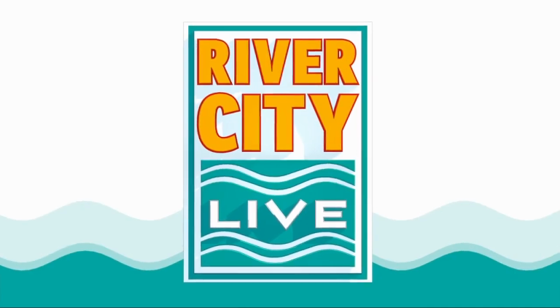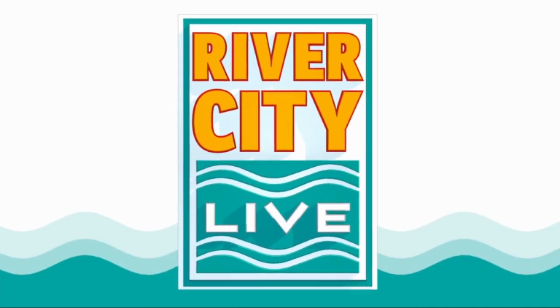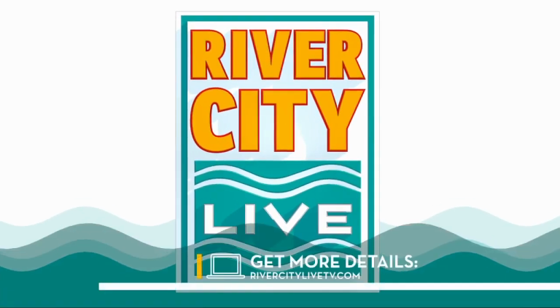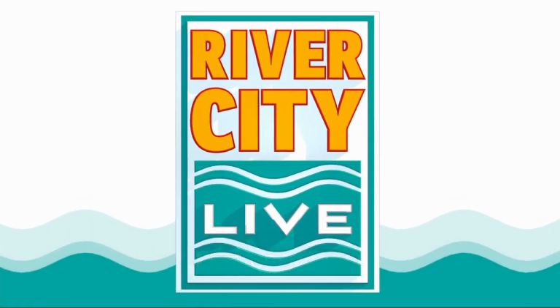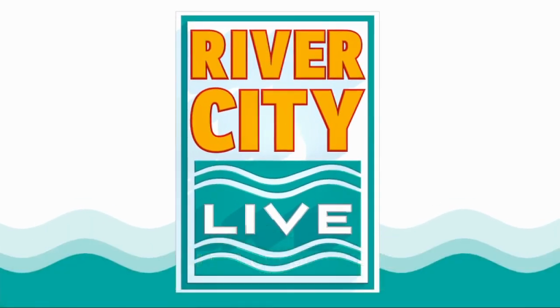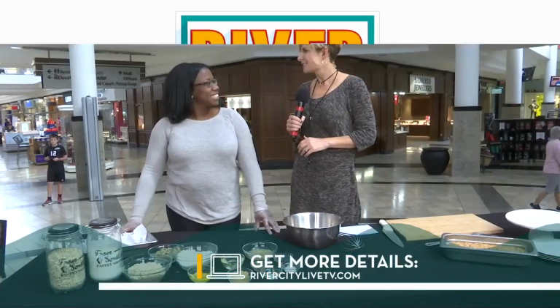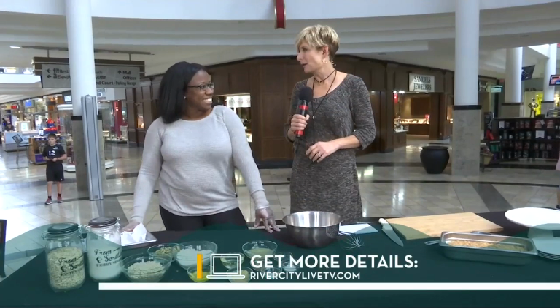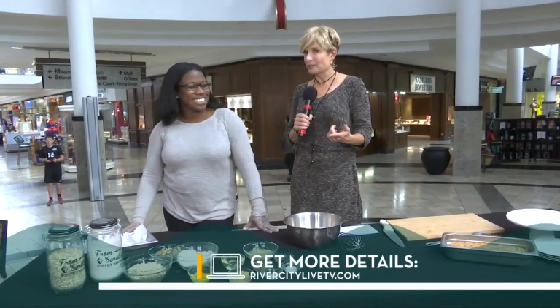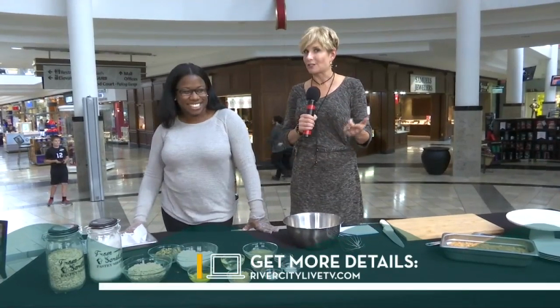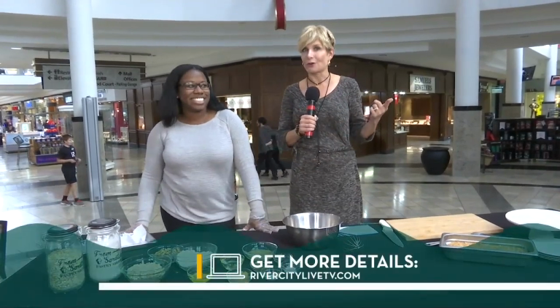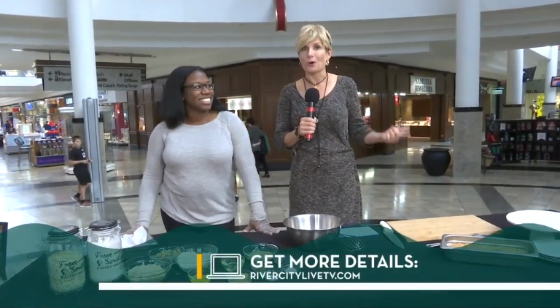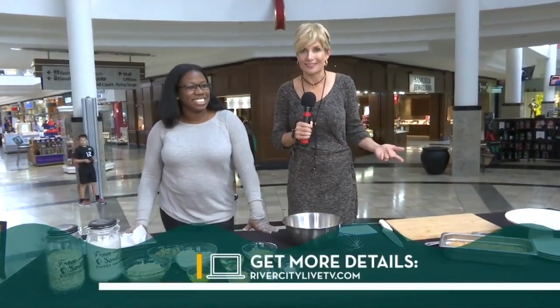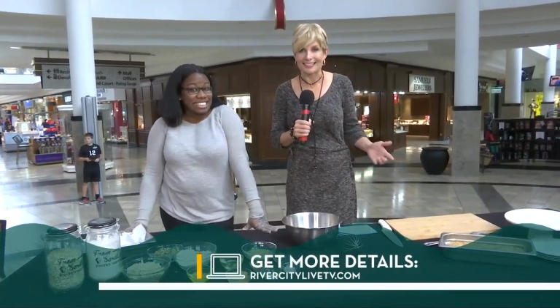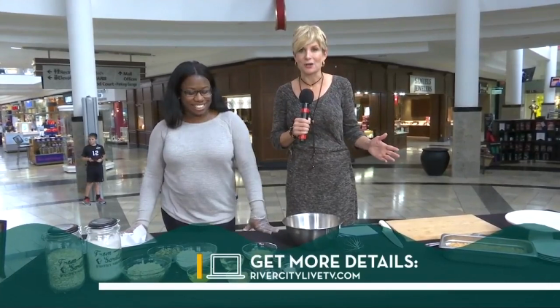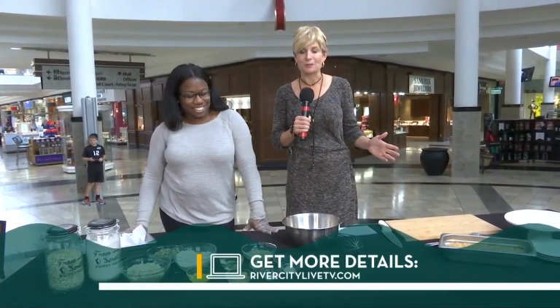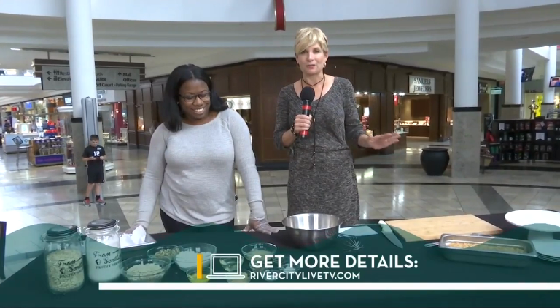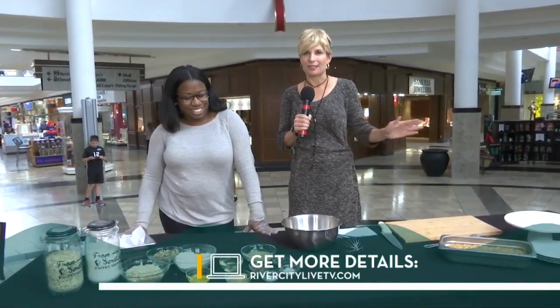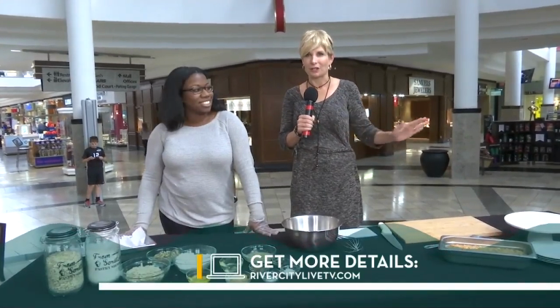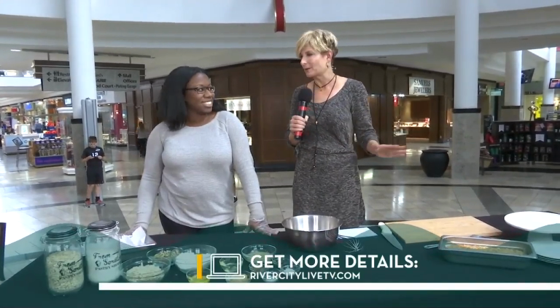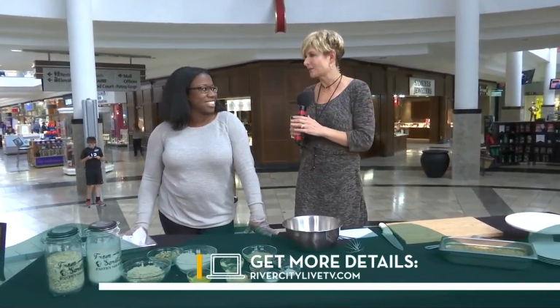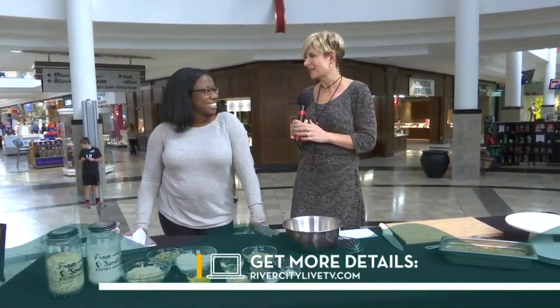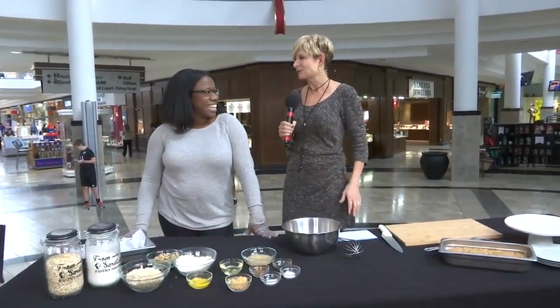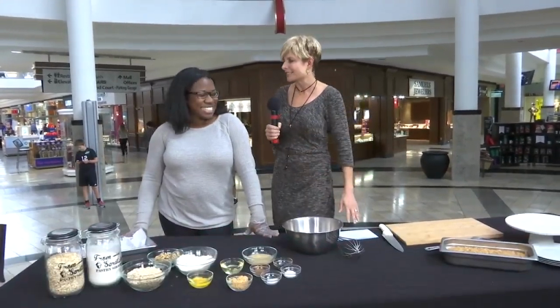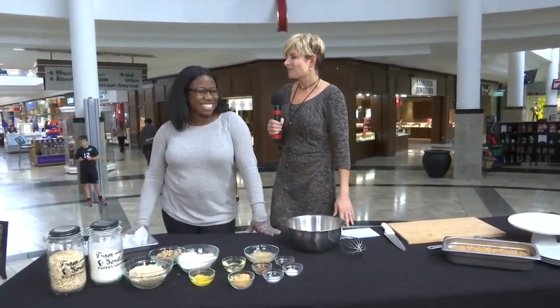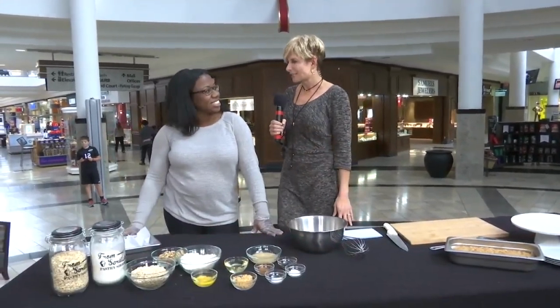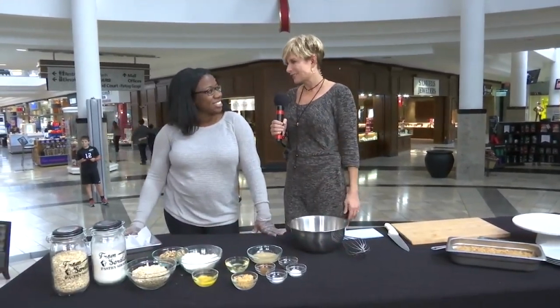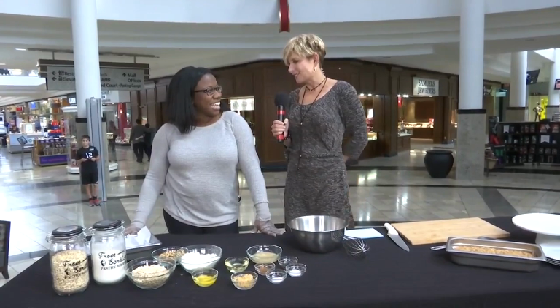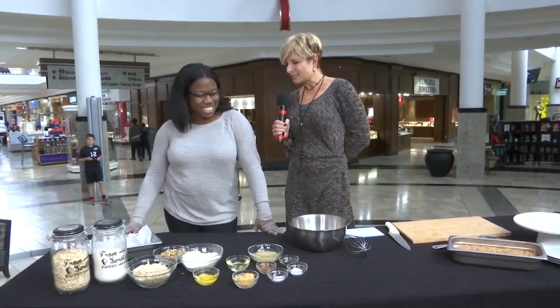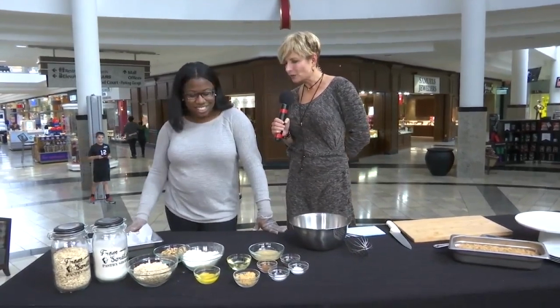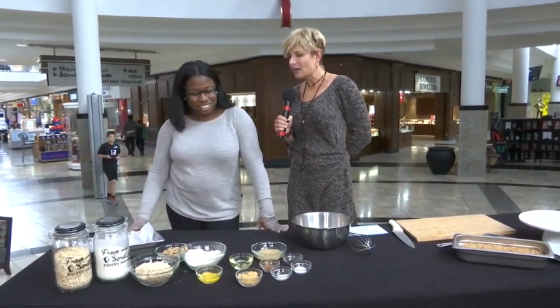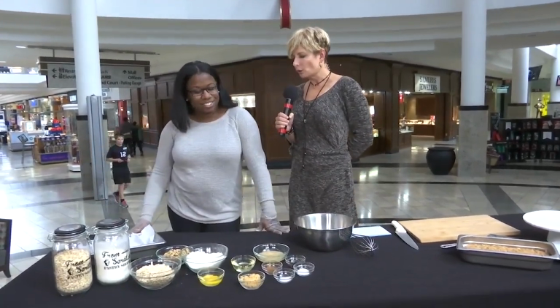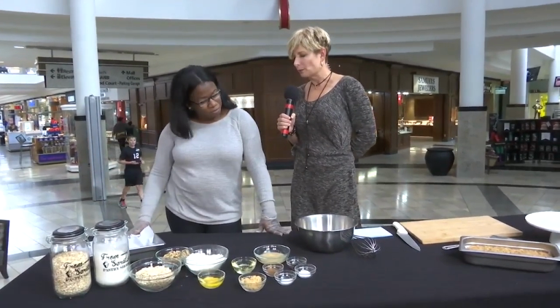Happy to celebrate Bird Day, but it's also Oatmeal Day — National Oatmeal Day. We wouldn't let that go by without inviting Jasmine Wooden from Blue Sage Cuisine to make some healthy oatmeal bars.